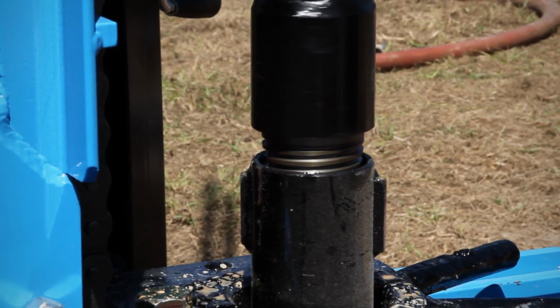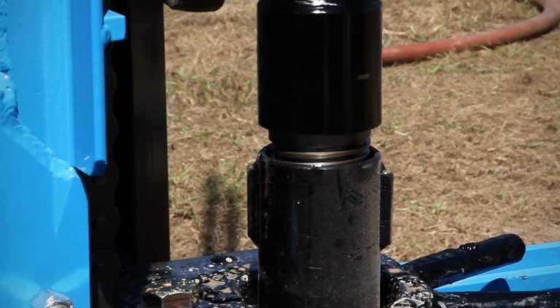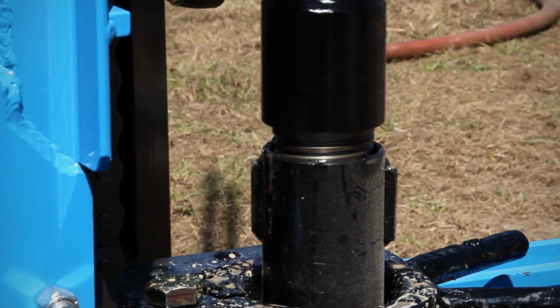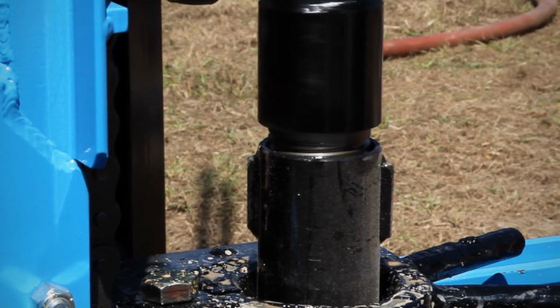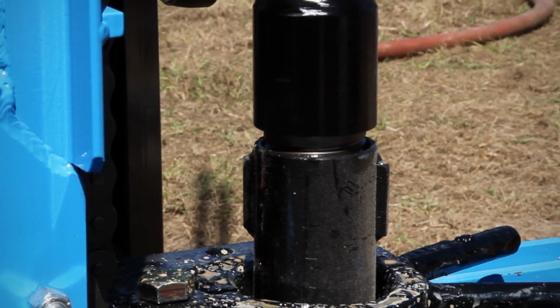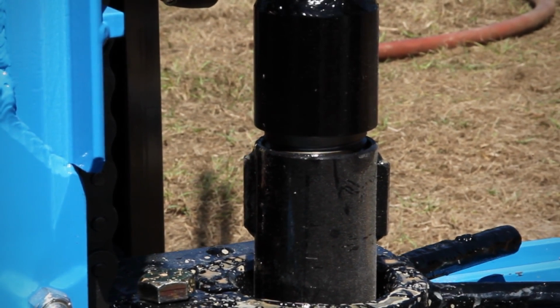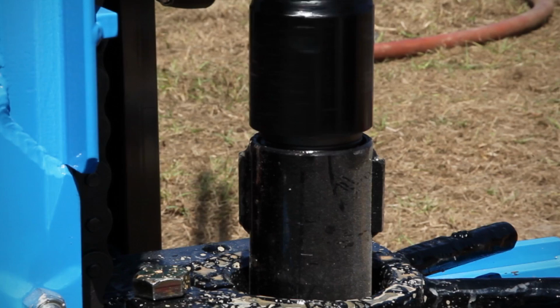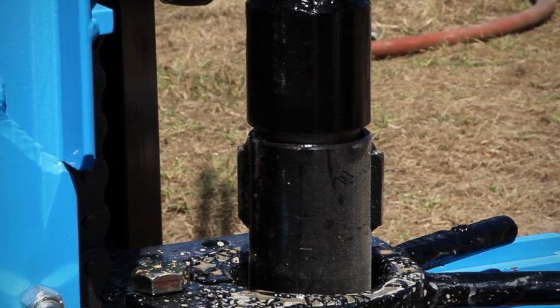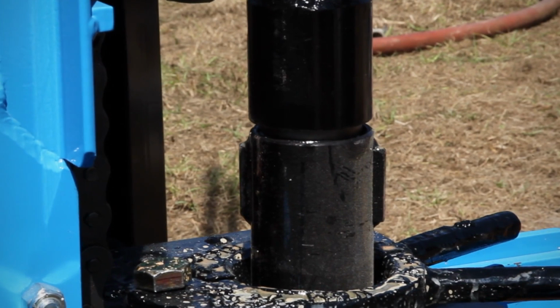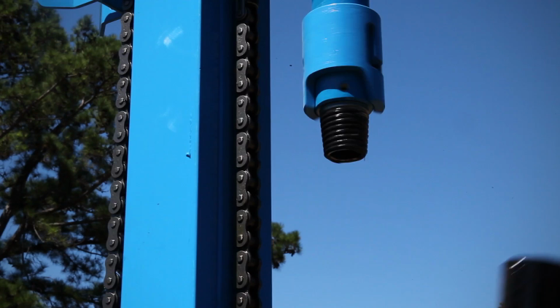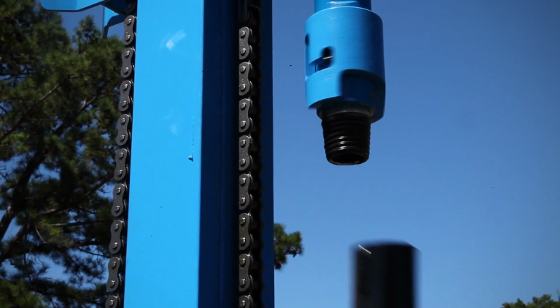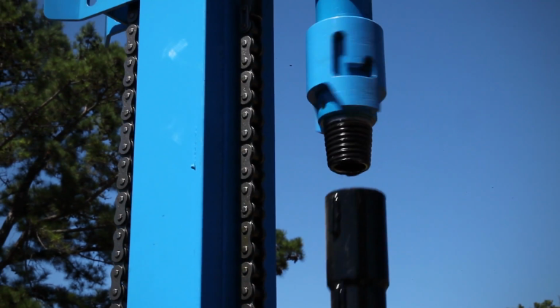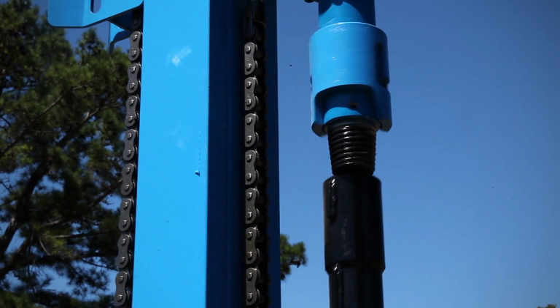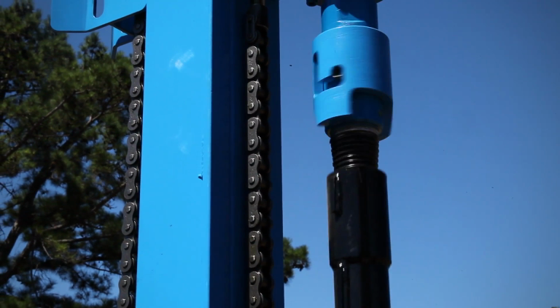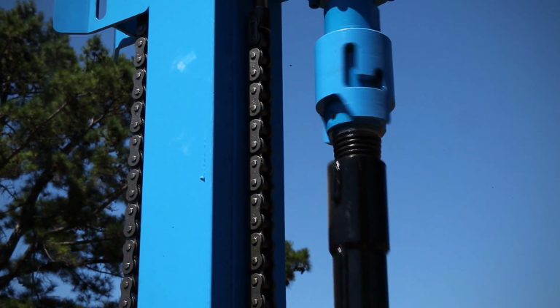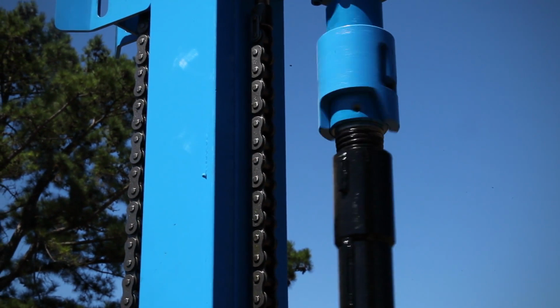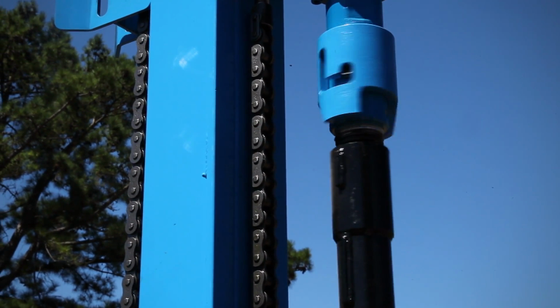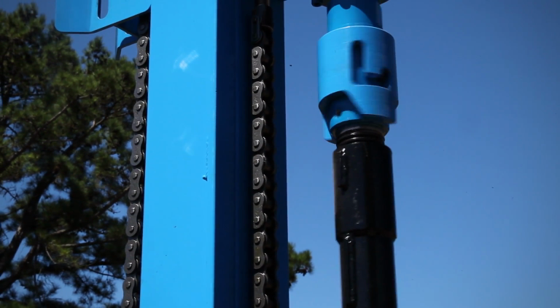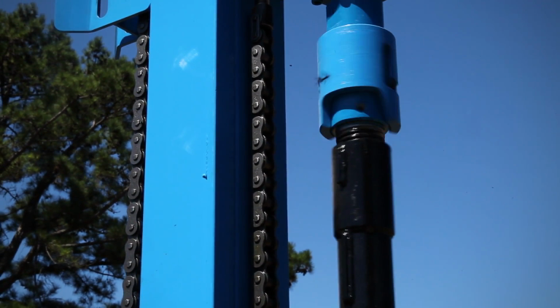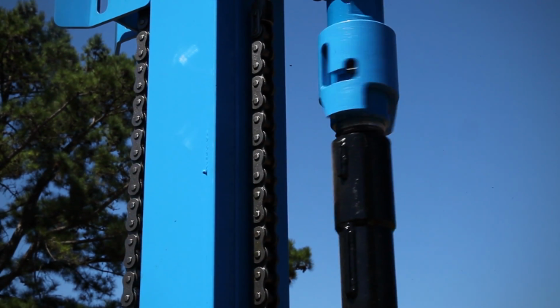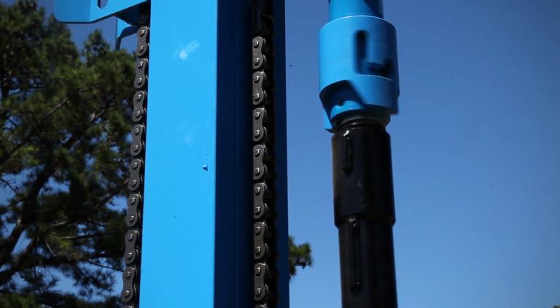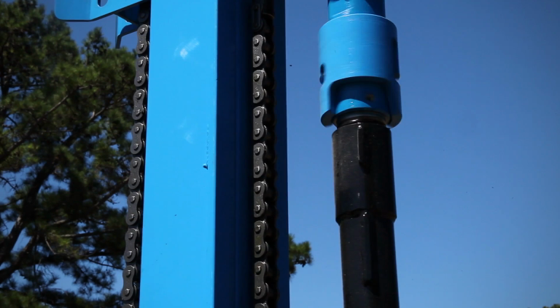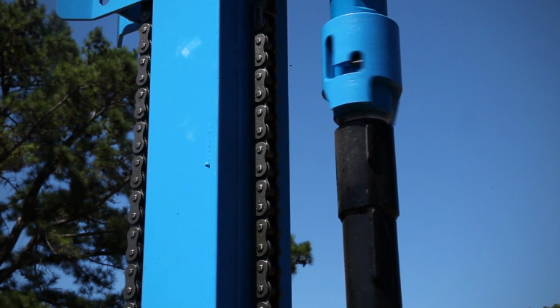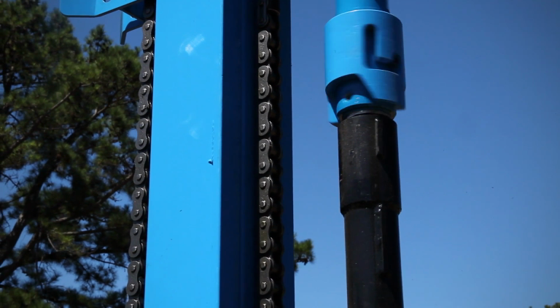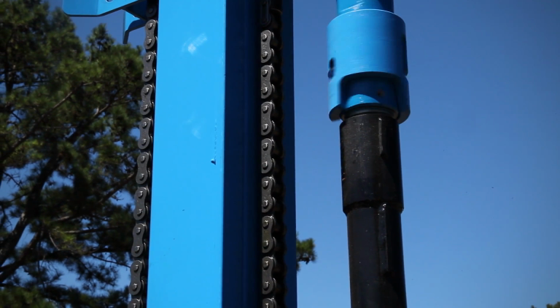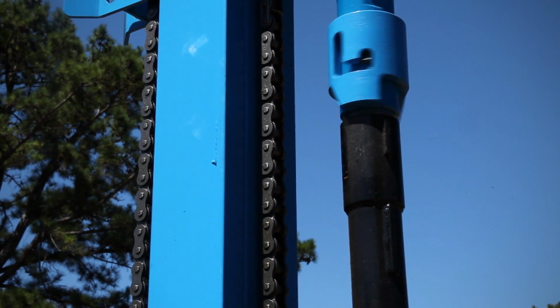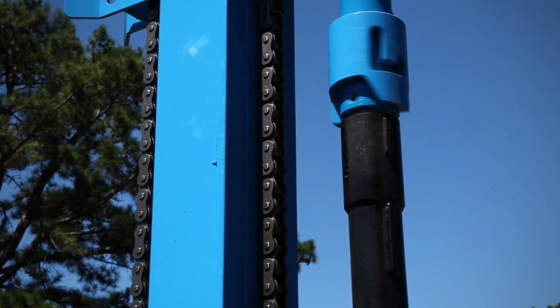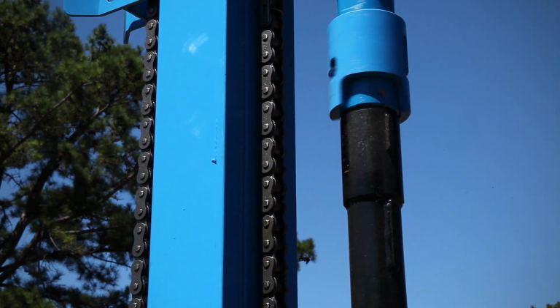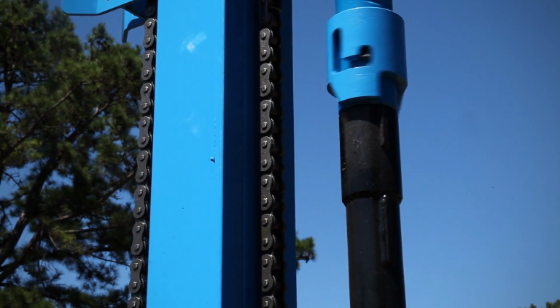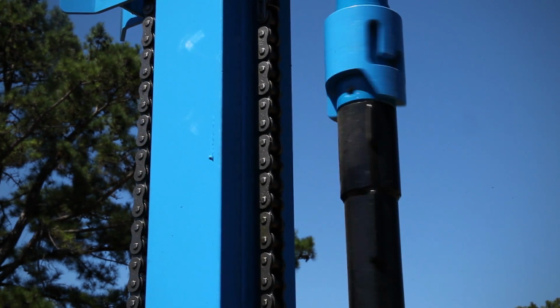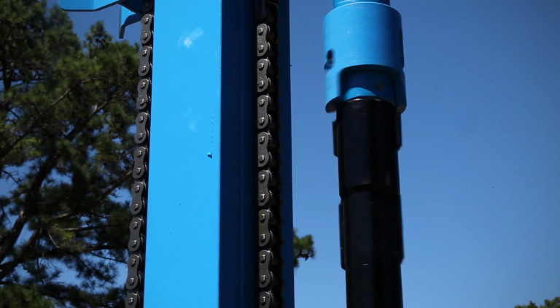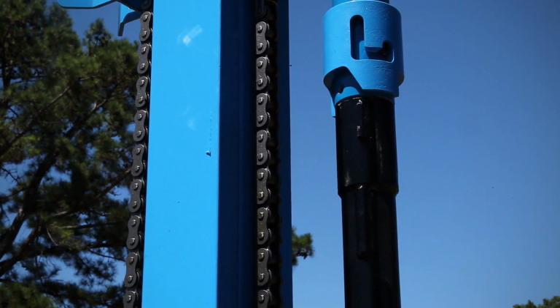Don't completely tighten. Position the swivel stem threads about half an inch above the top of the new pipe. Engage the rotary valve to slowly turn the swivel stem.